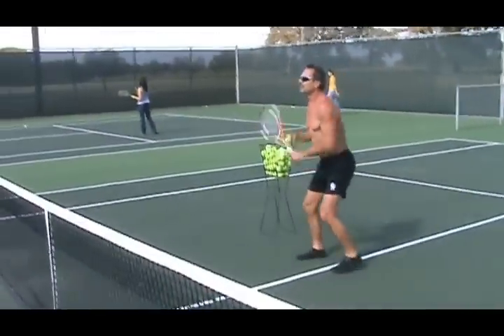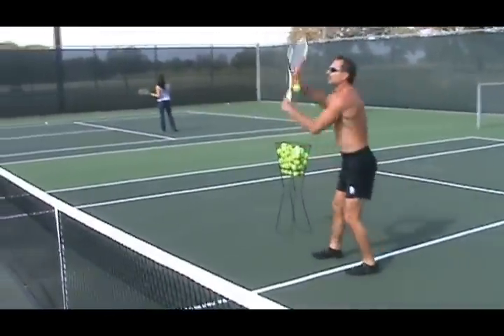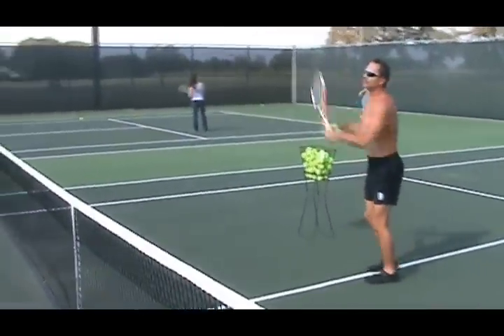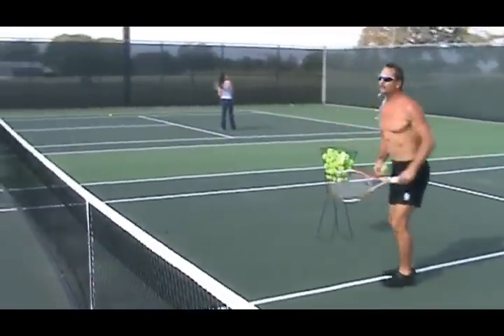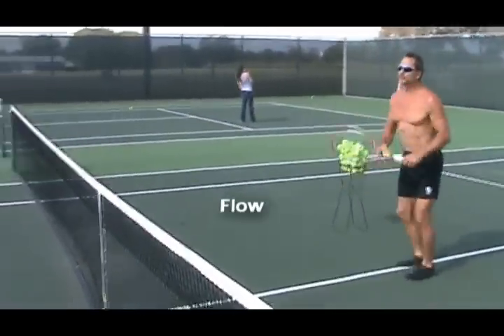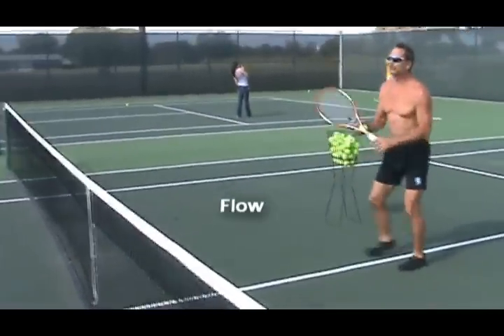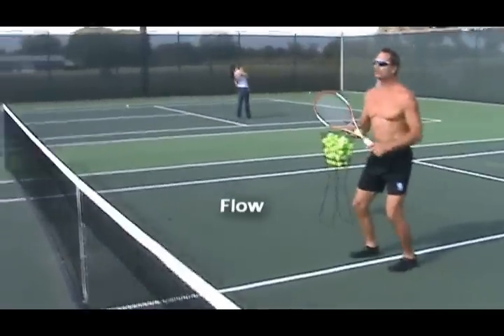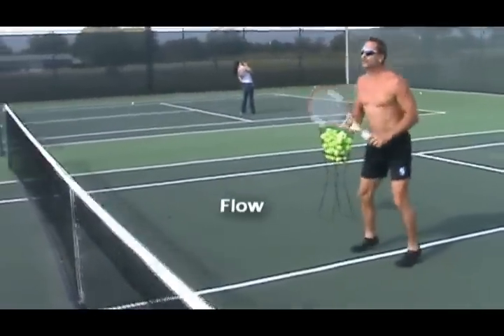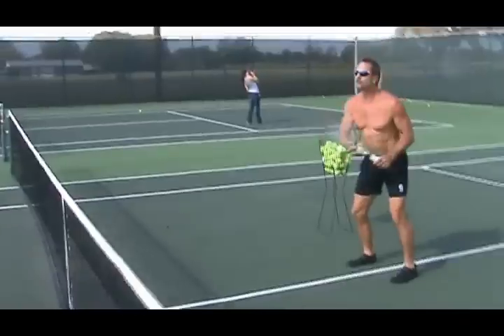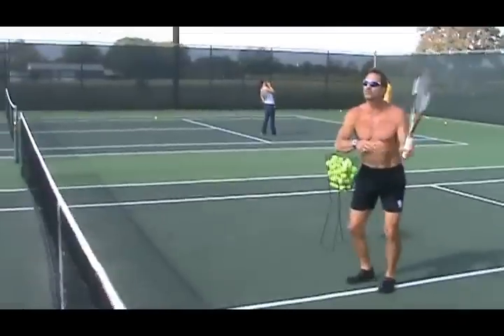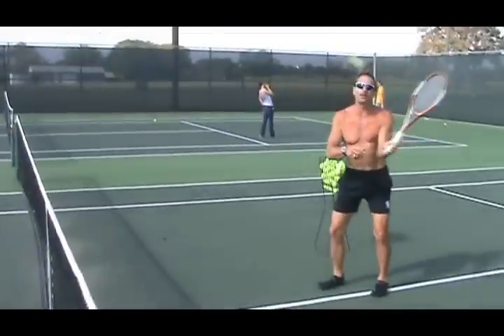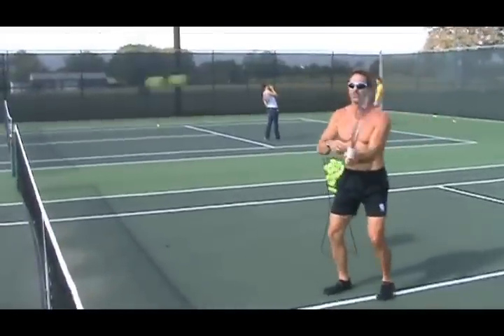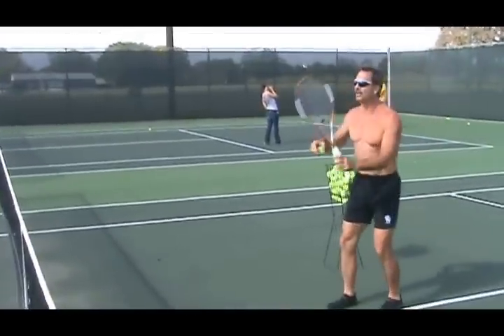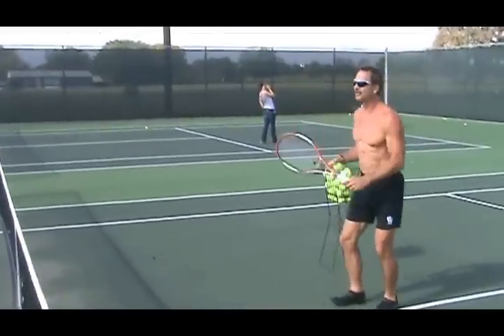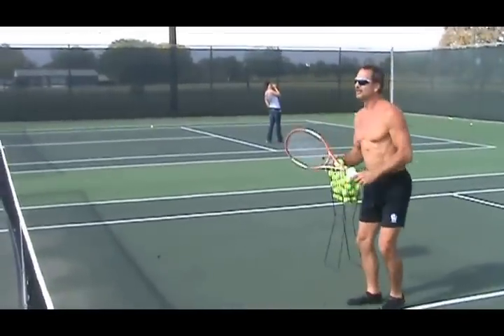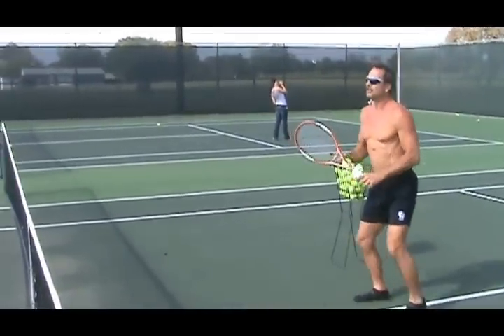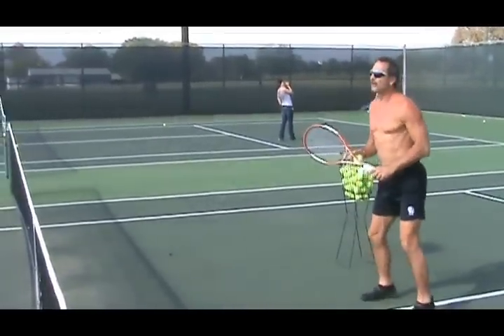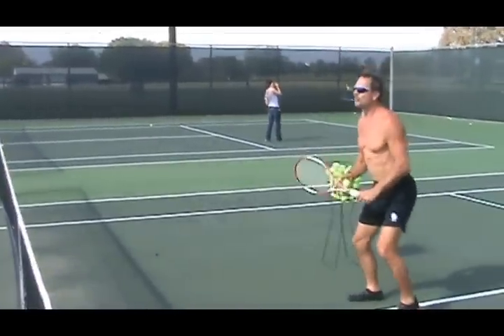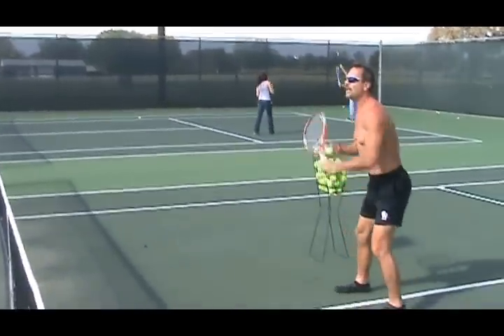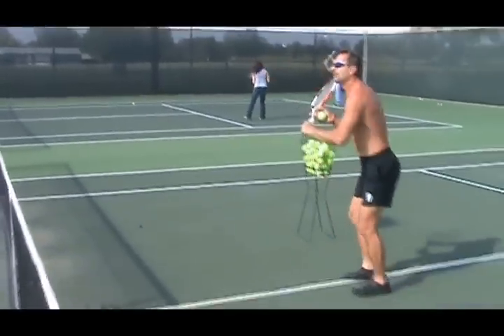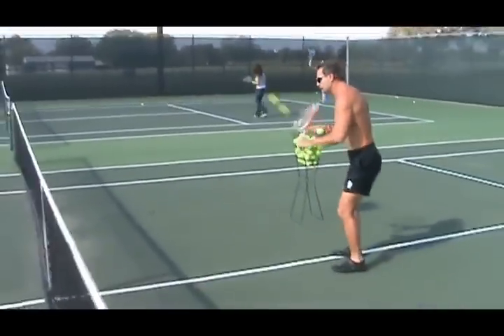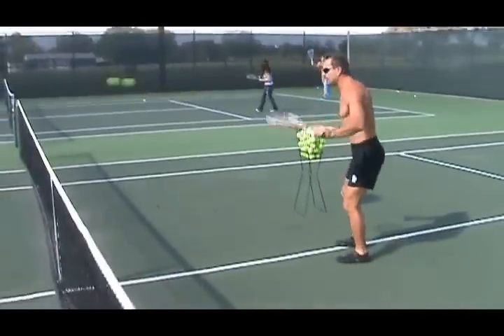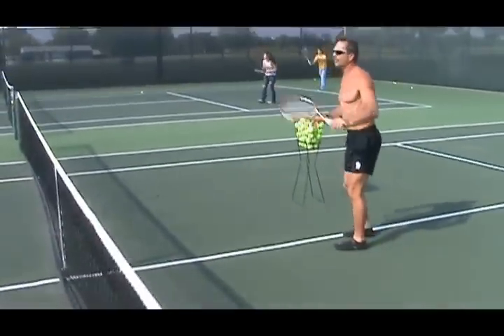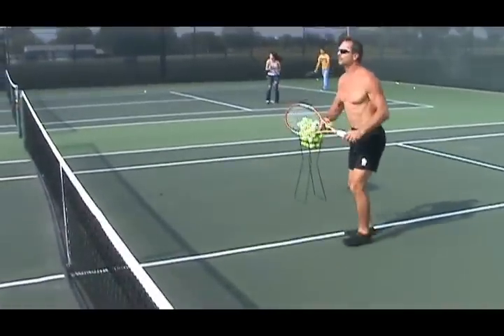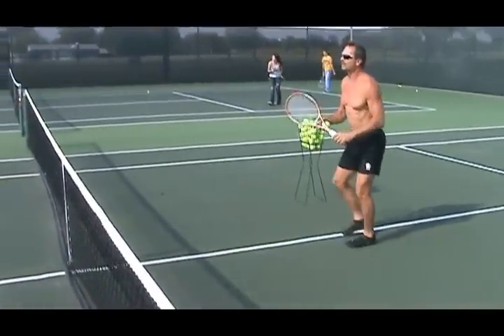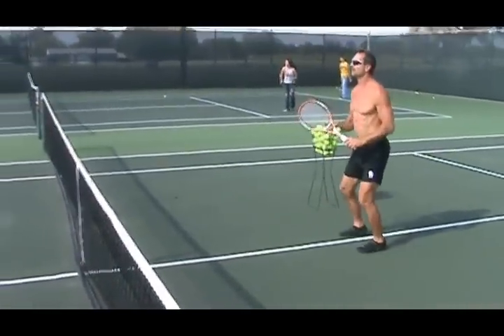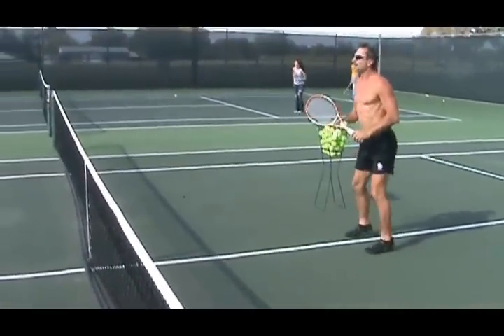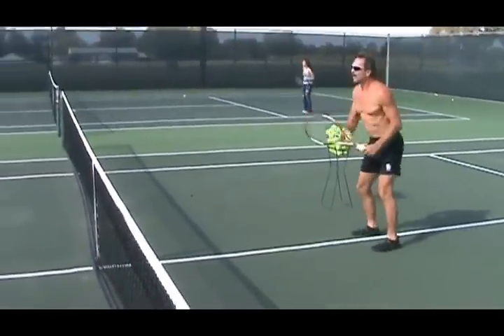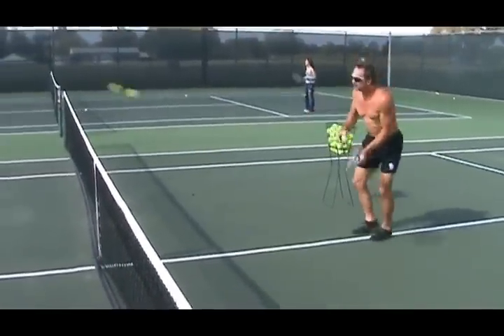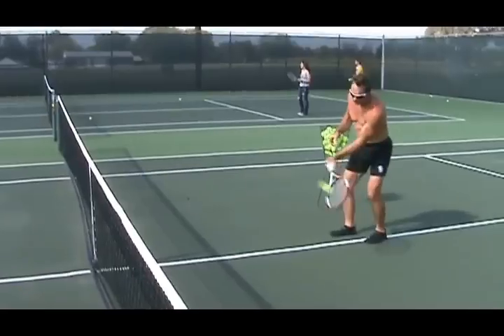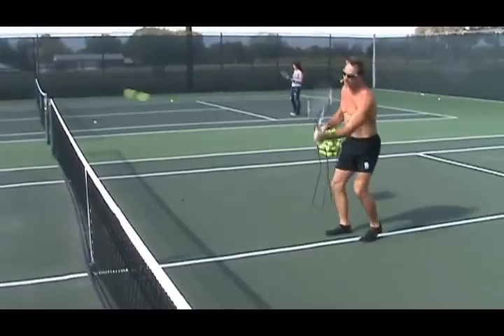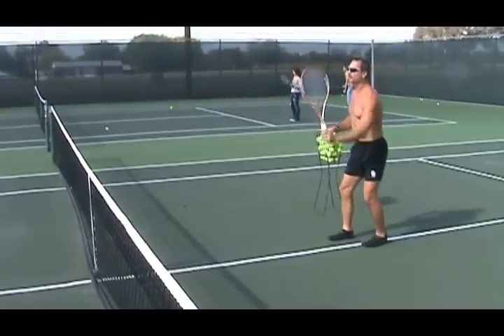It also helps you to flow because there's no time to think. If I spent any time trying to think right now, I'd be missing the ball.